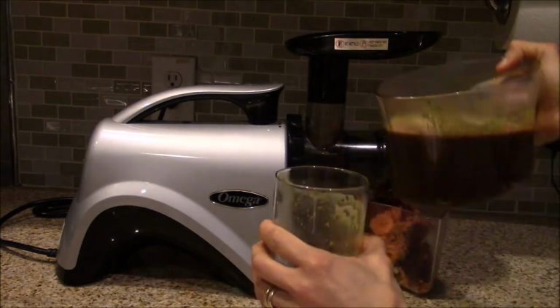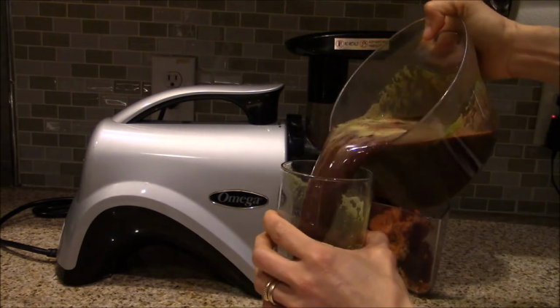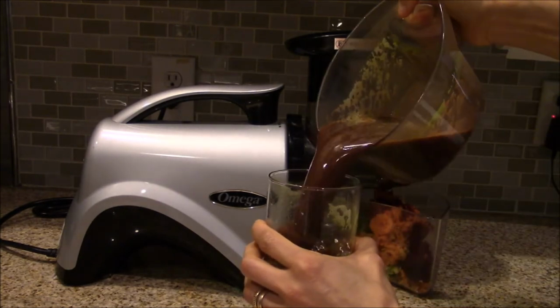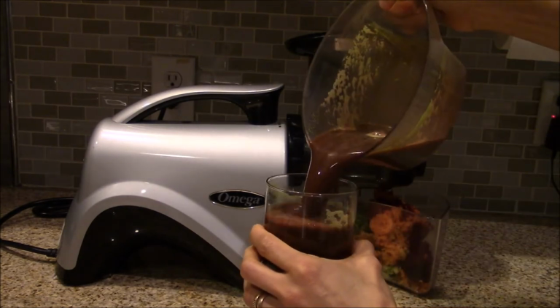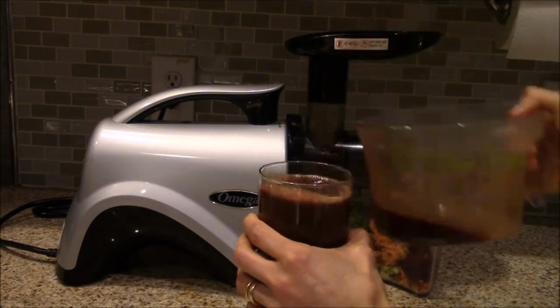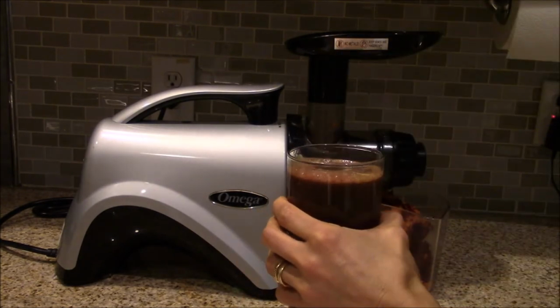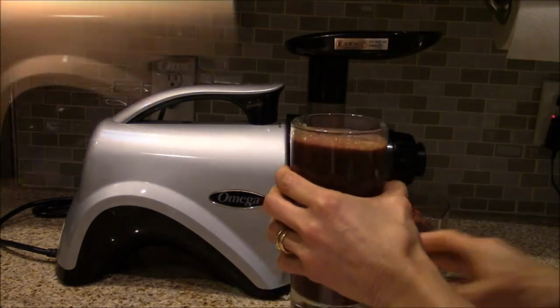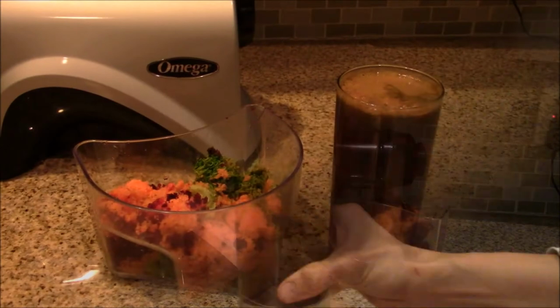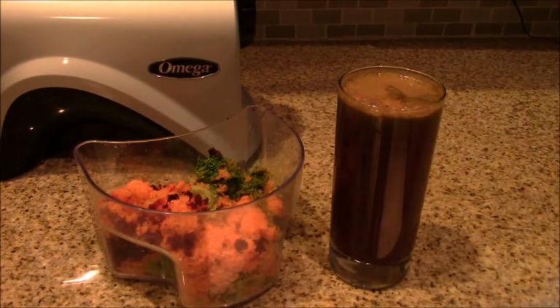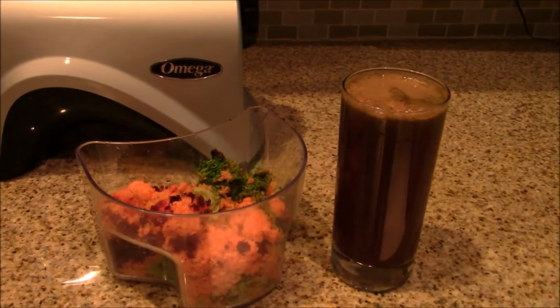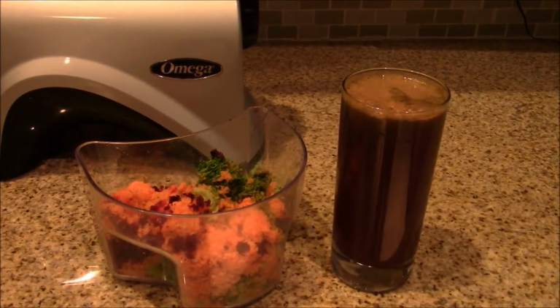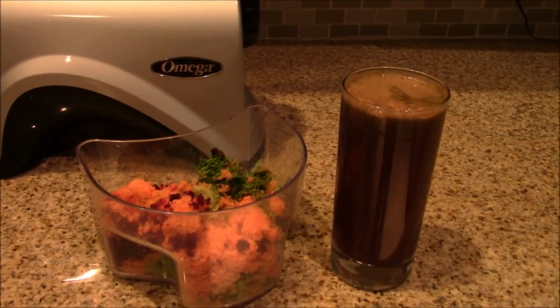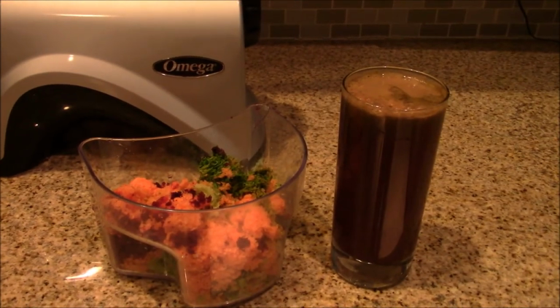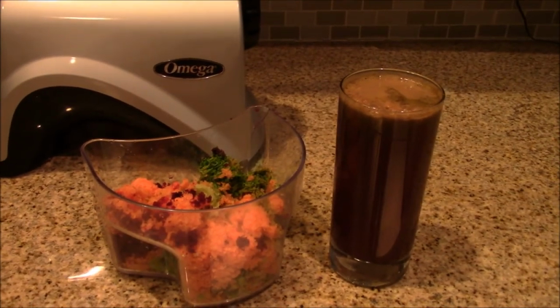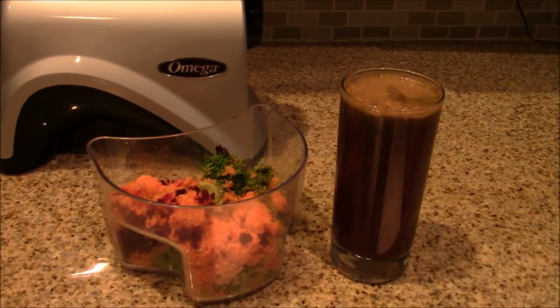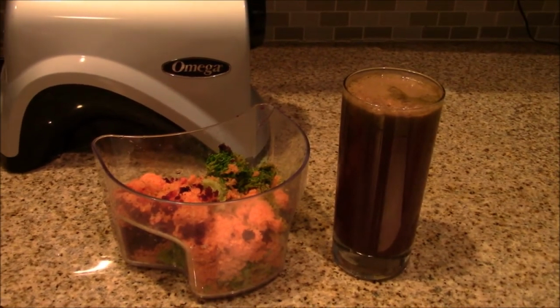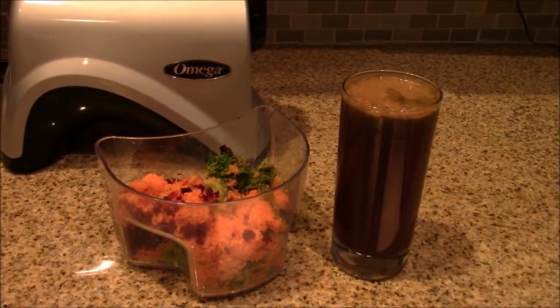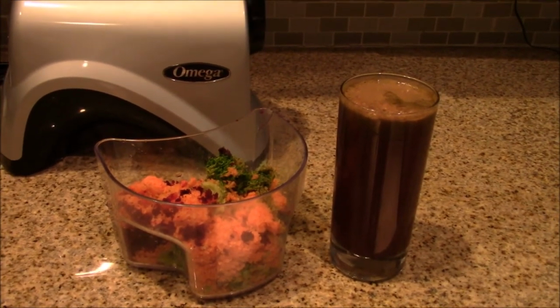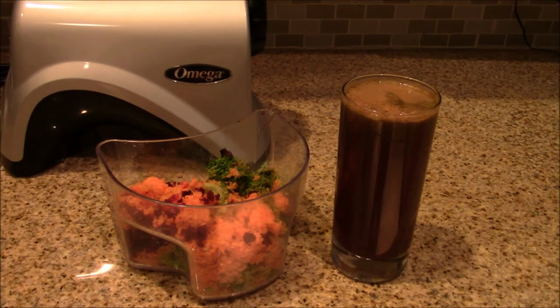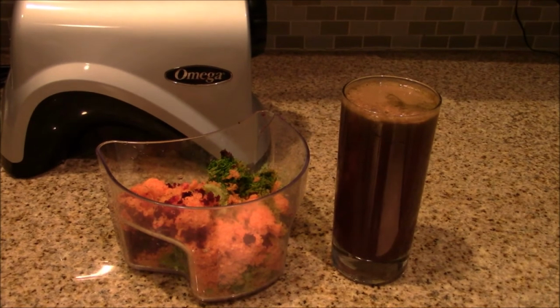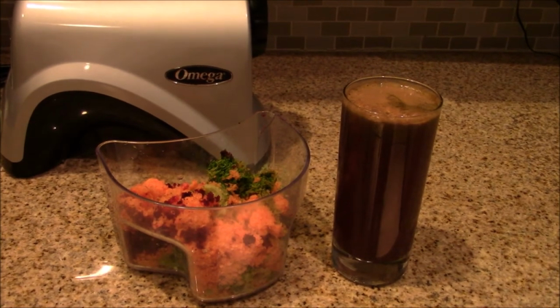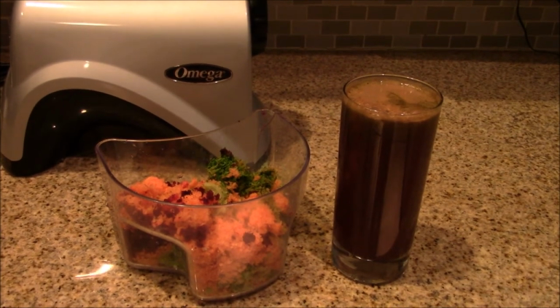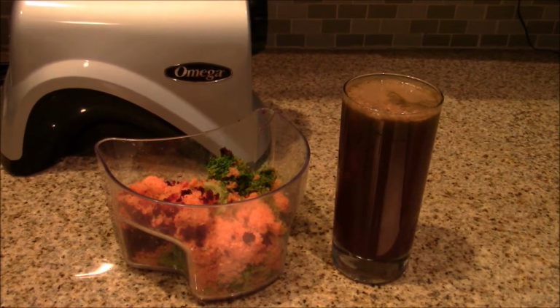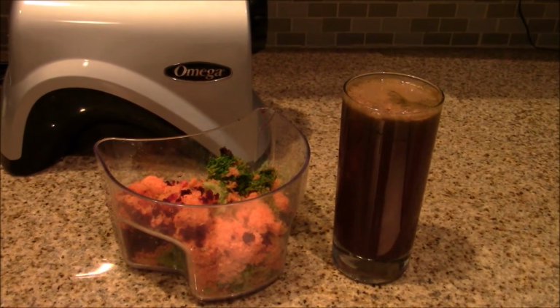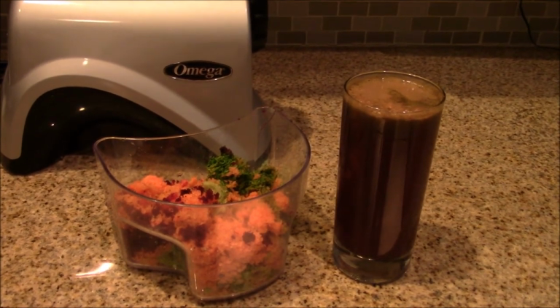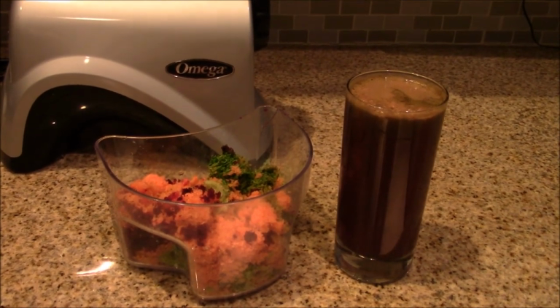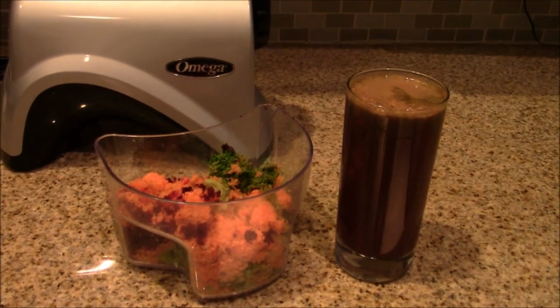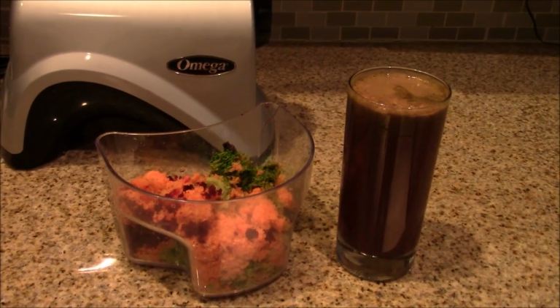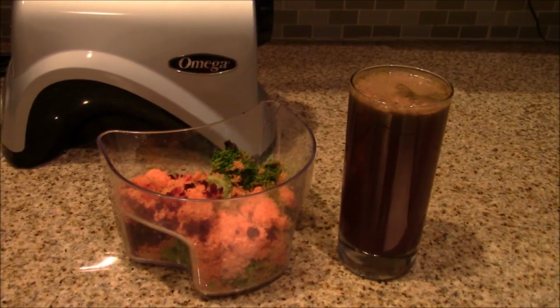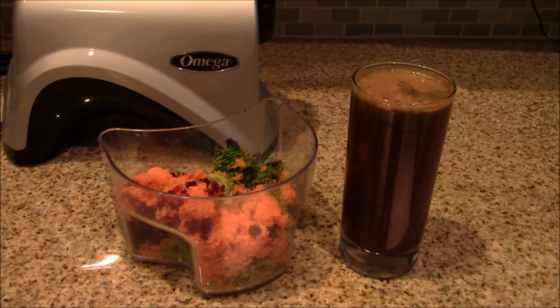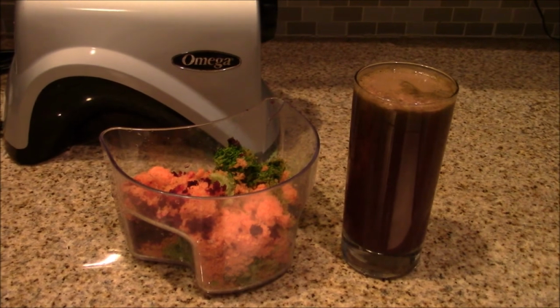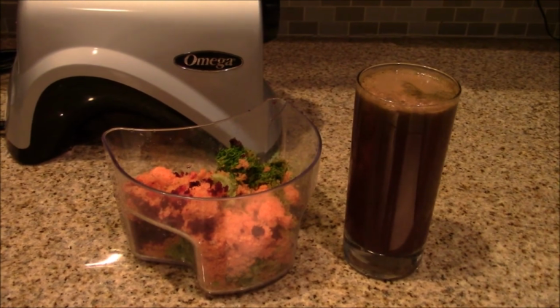And I have a delicious and healthy juice here. If you like this video on juicing, please hit the like button. If you would like to see more videos from Parna Garden, please hit the subscribe button. Thank you.